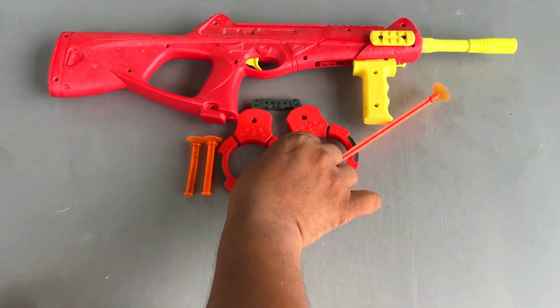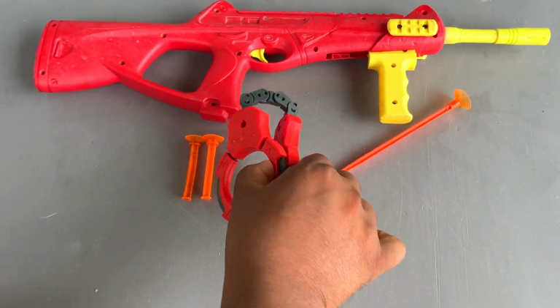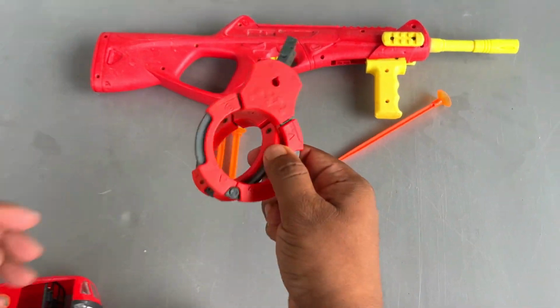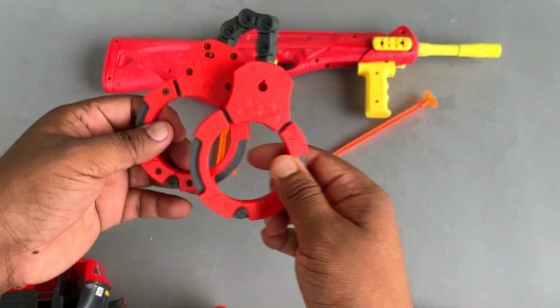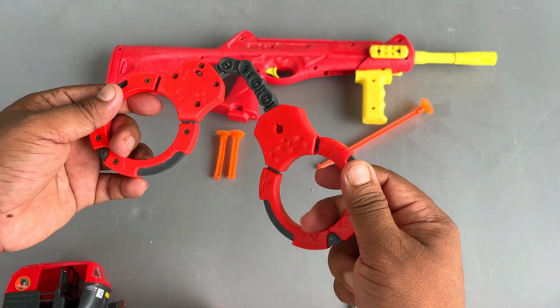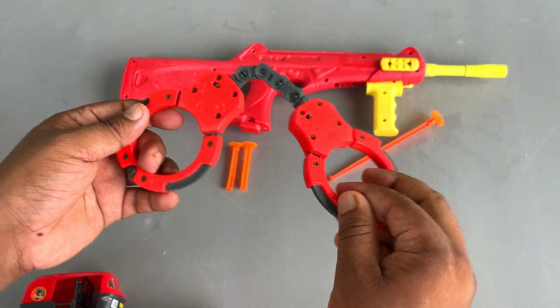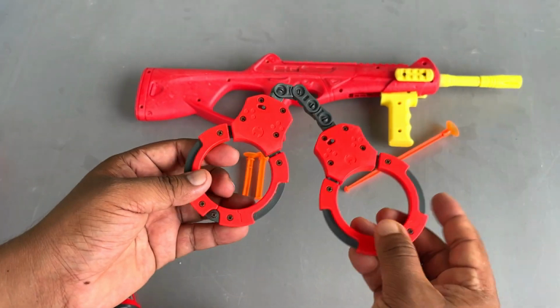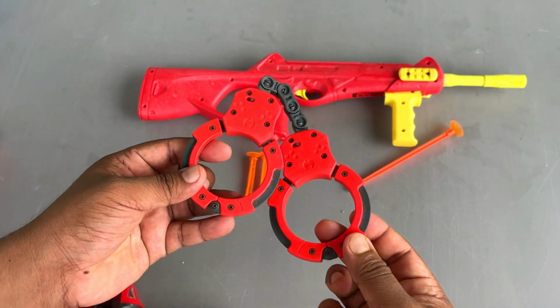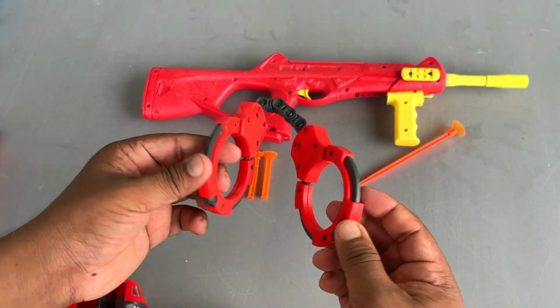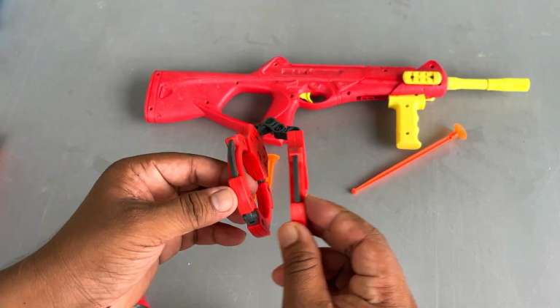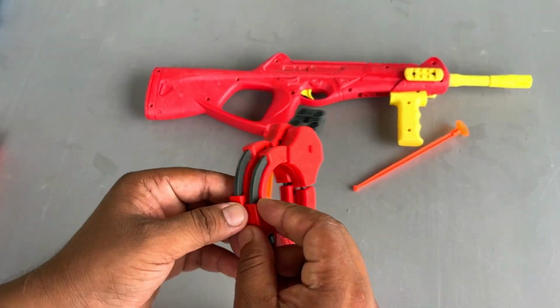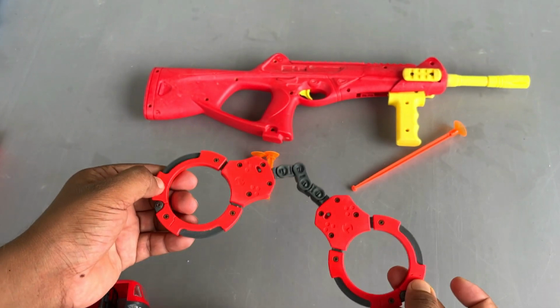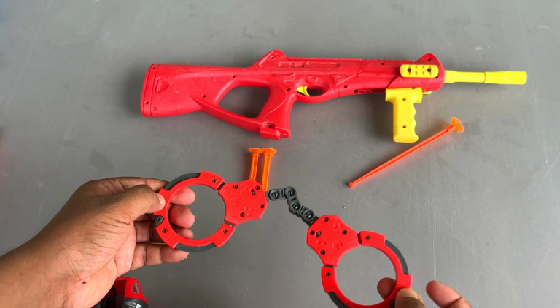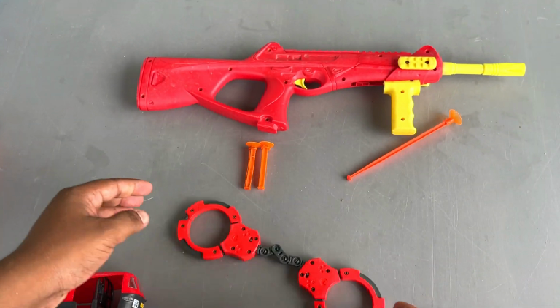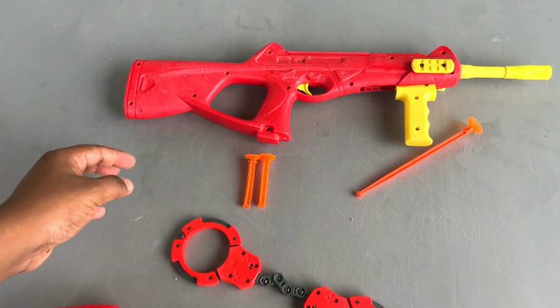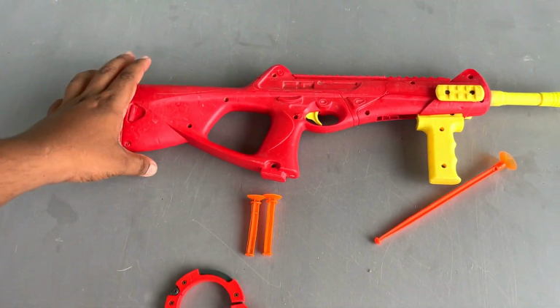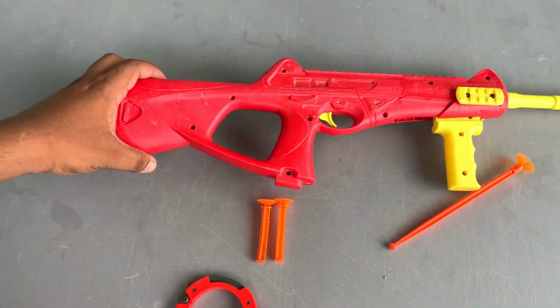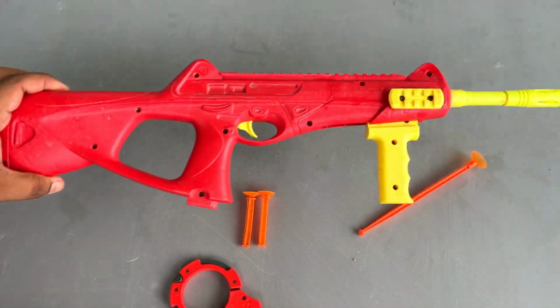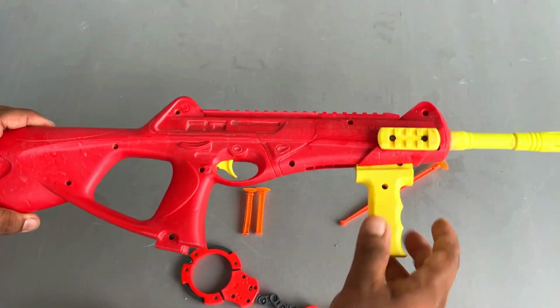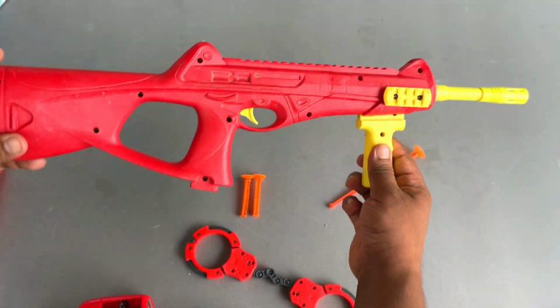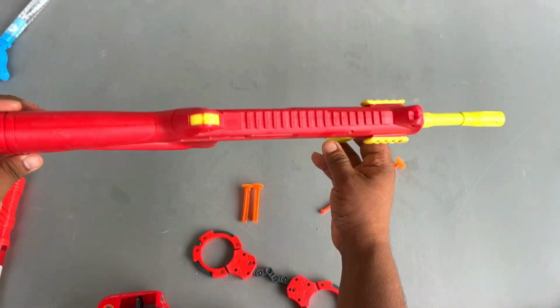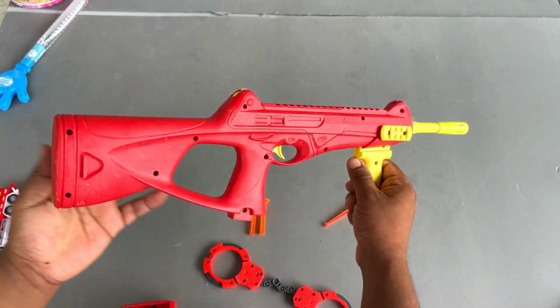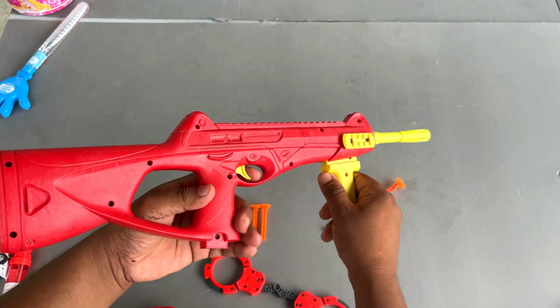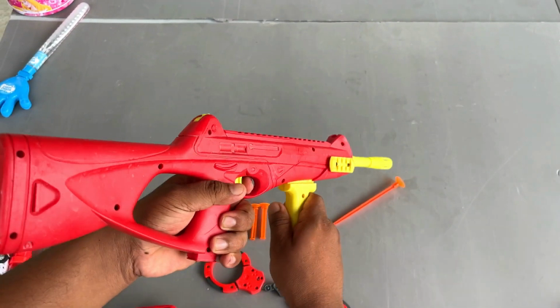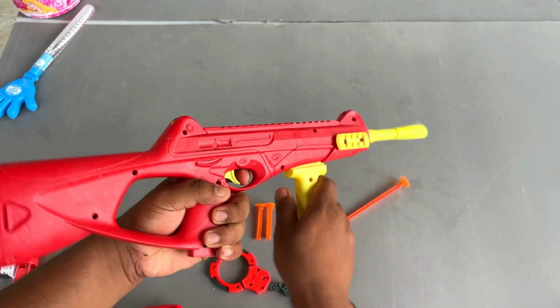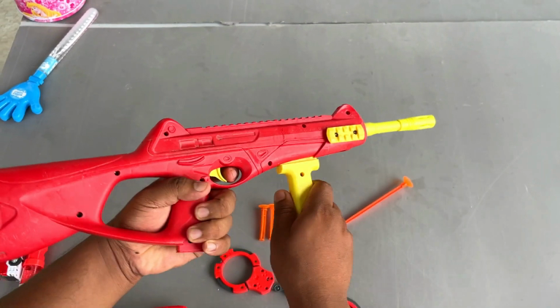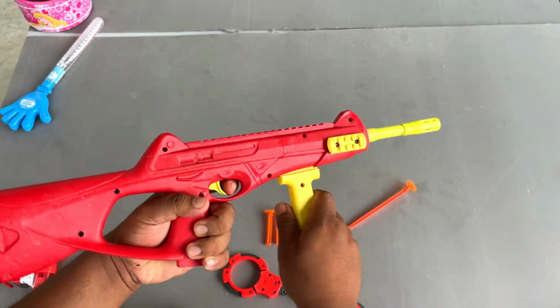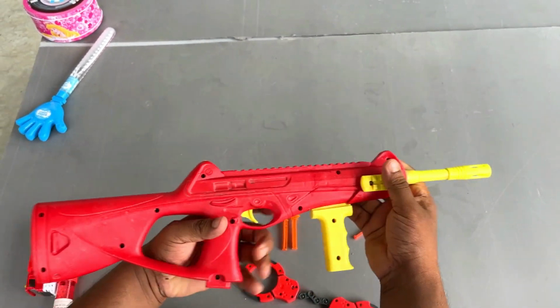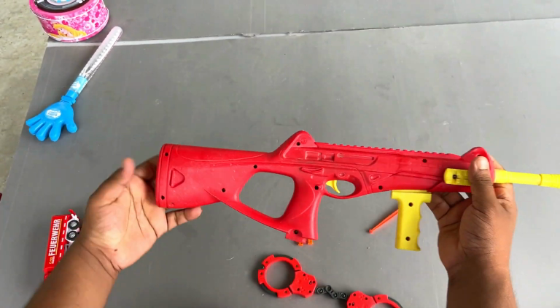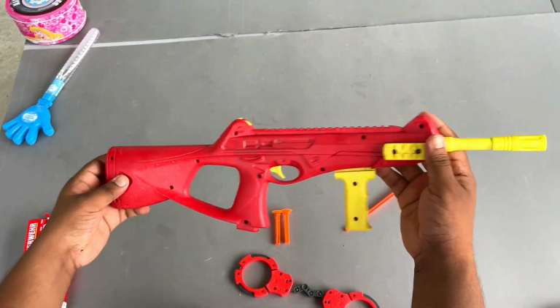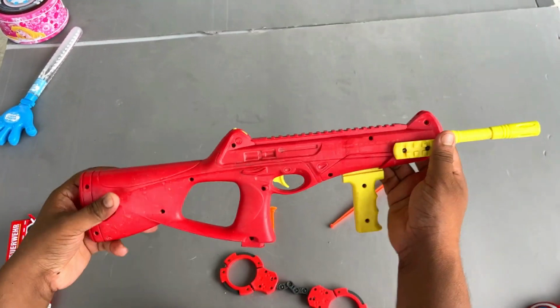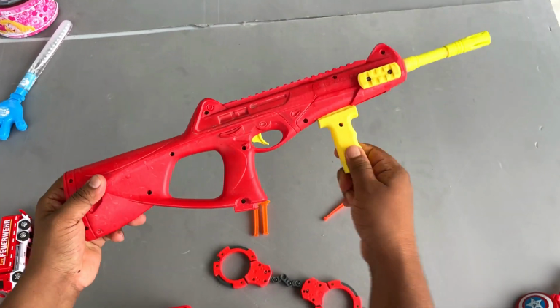Here is a handcuff. A beautiful handcuff. And finally, I have this — AUG Assault Rifle. Beautiful!